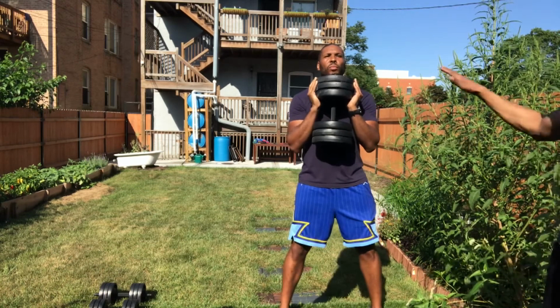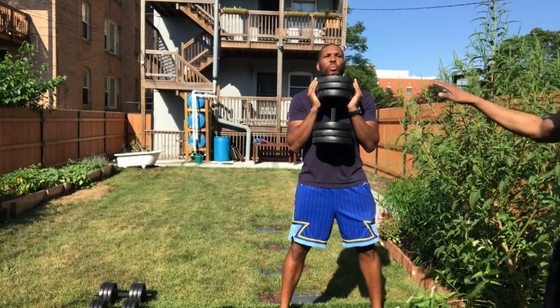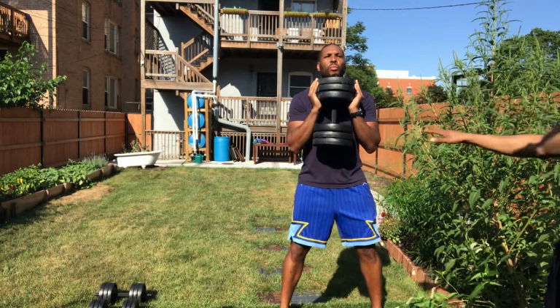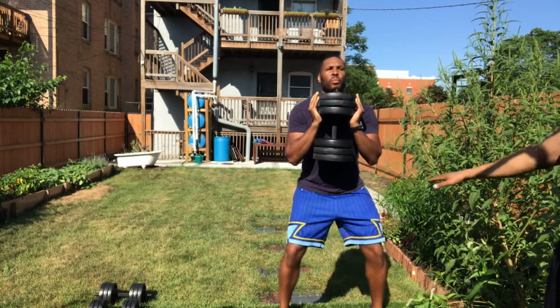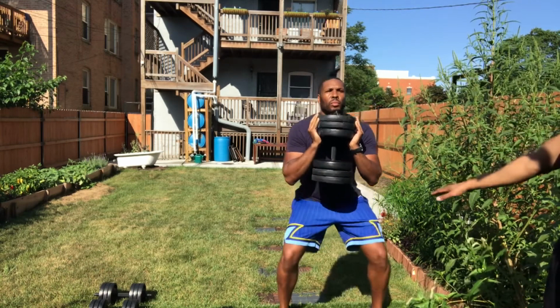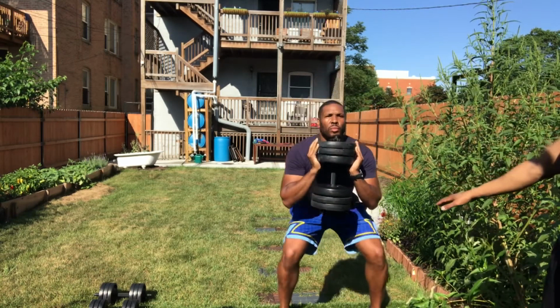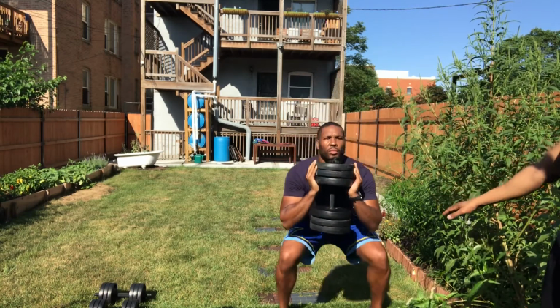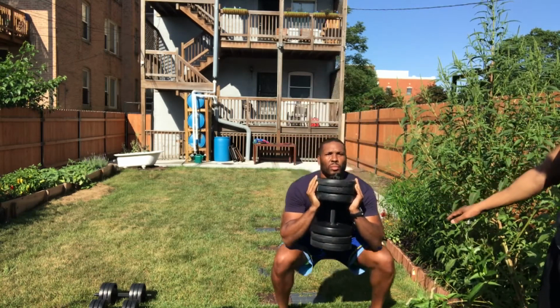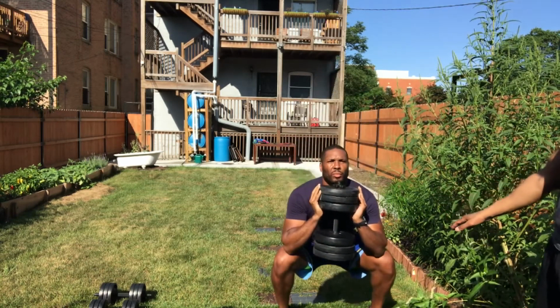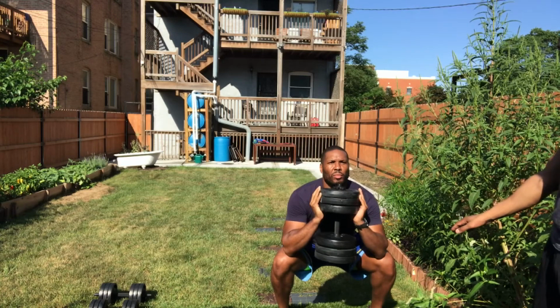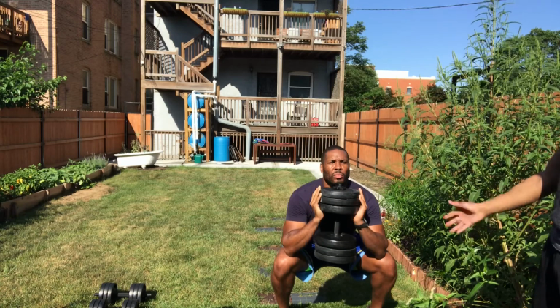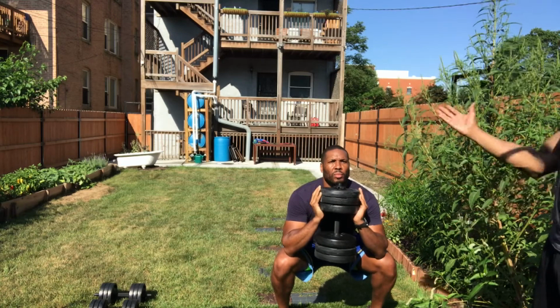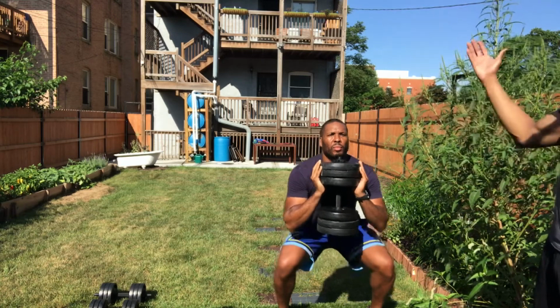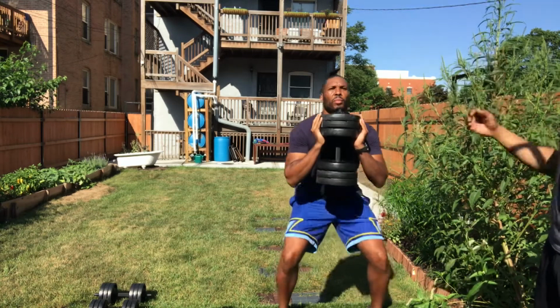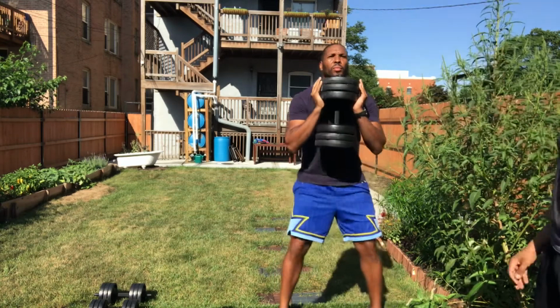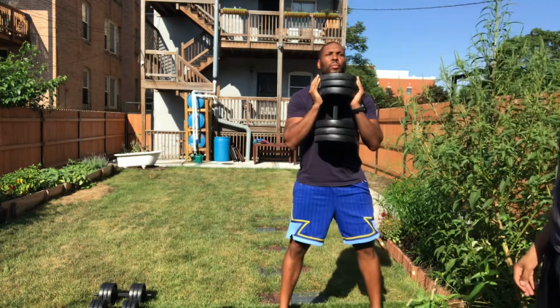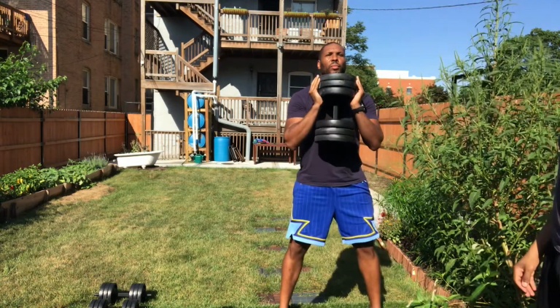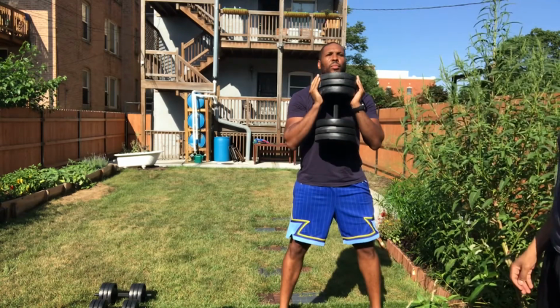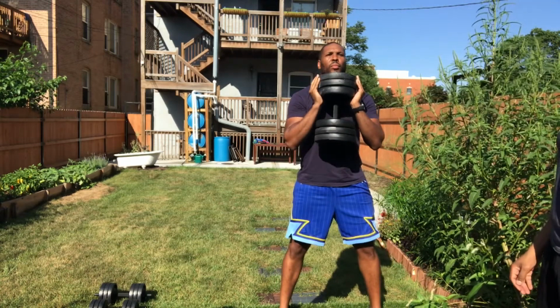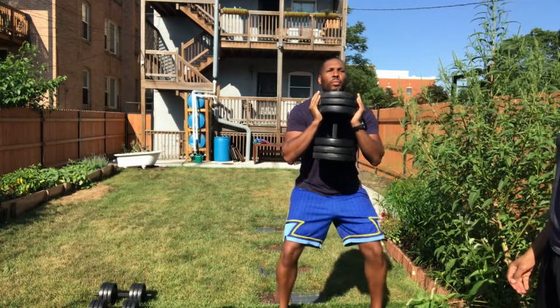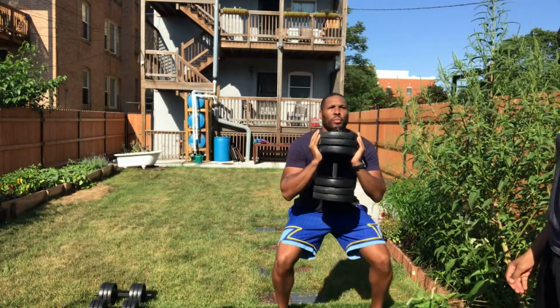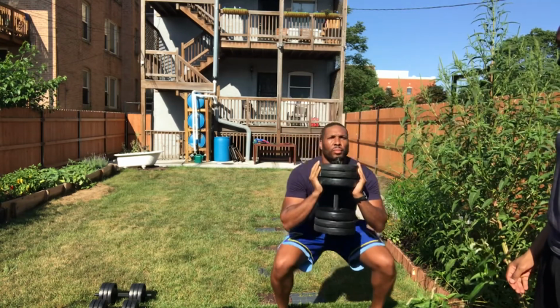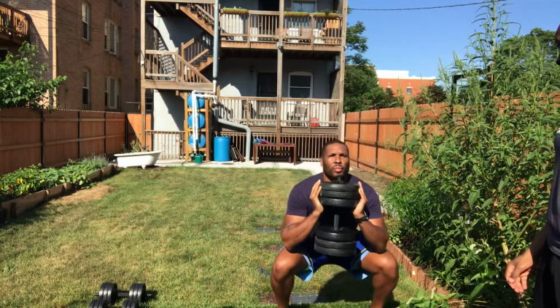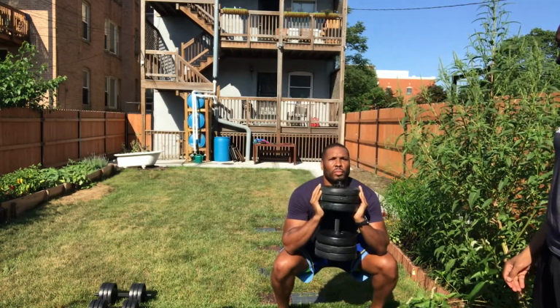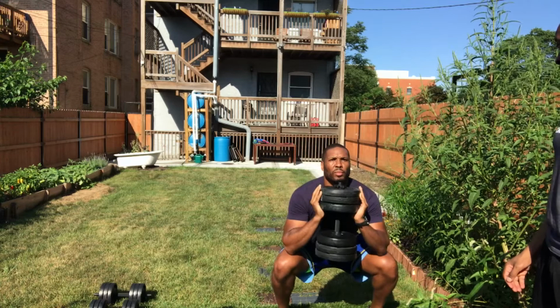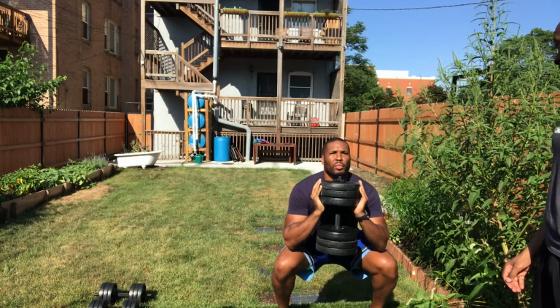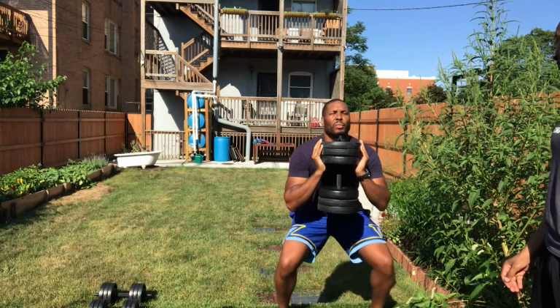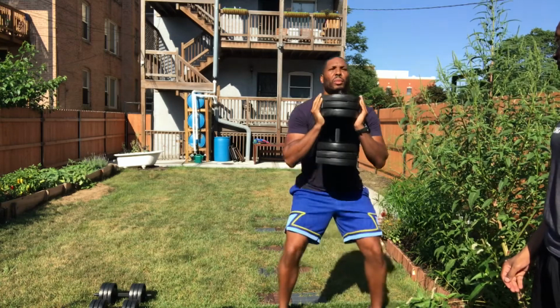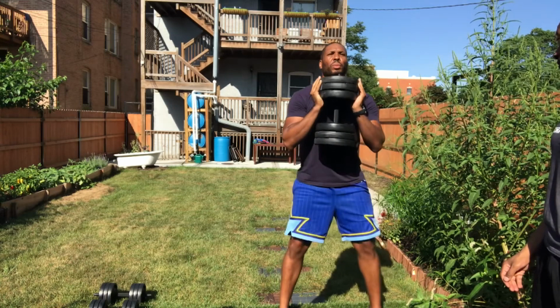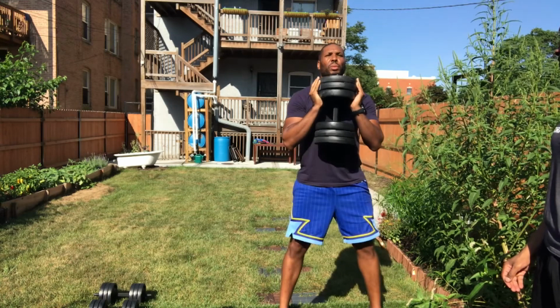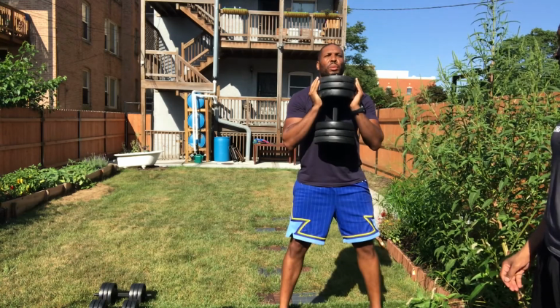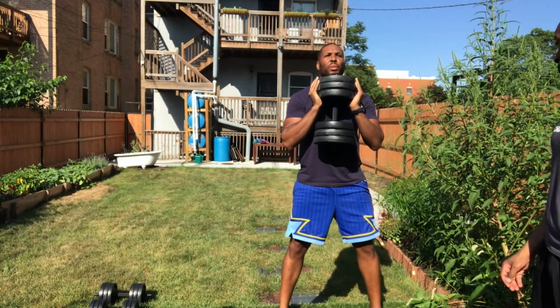I just want you to lower until your thighs are about parallel. Hold, come back up. A couple more. Breathe out. One more.